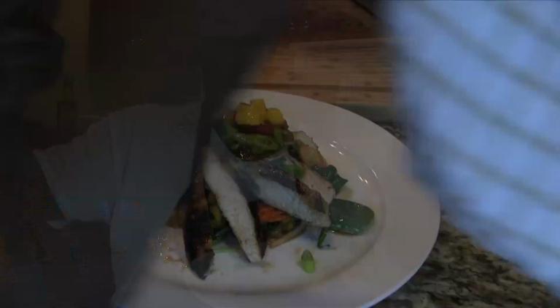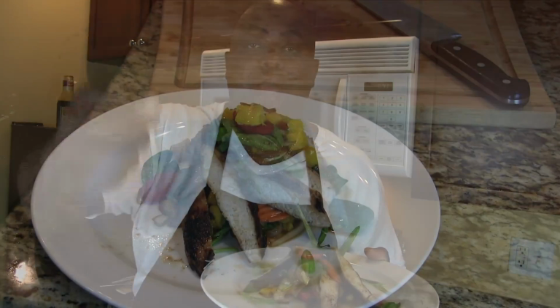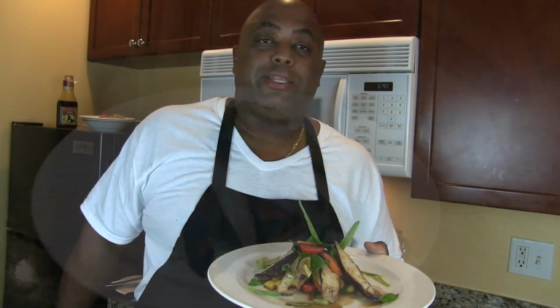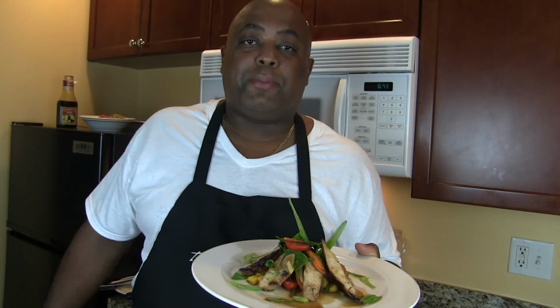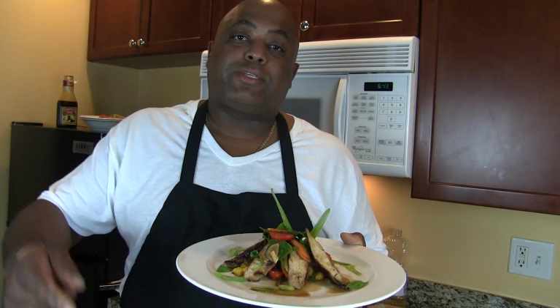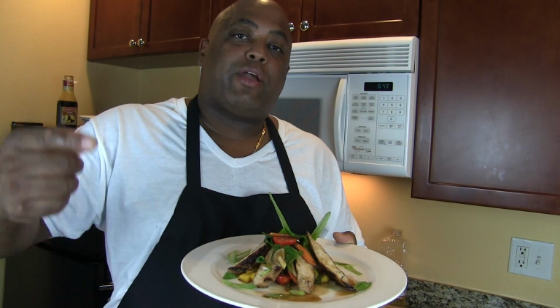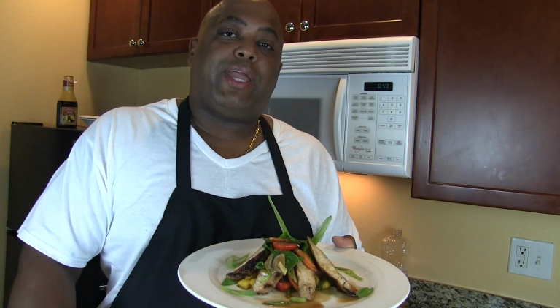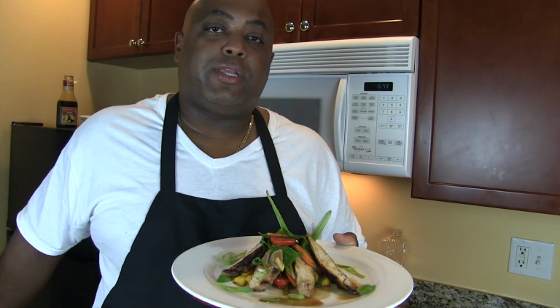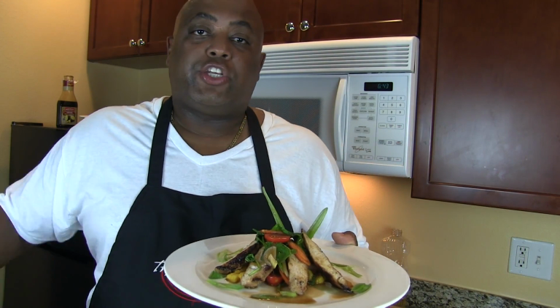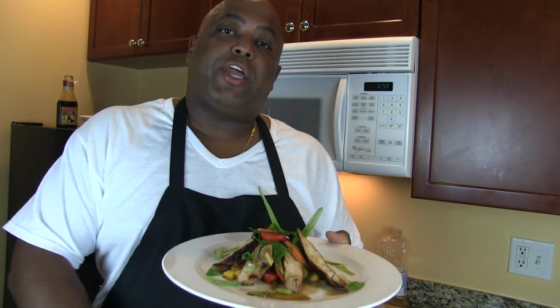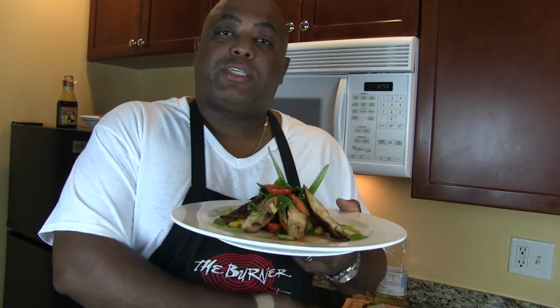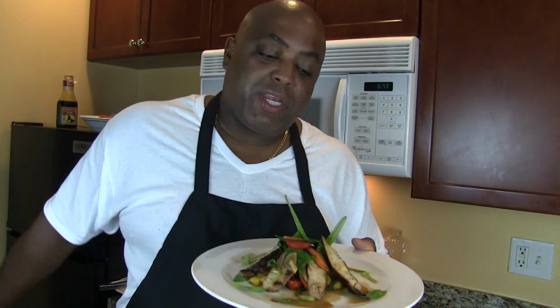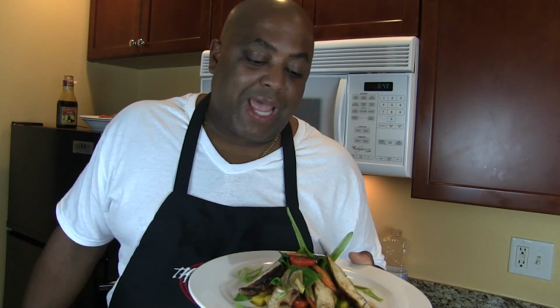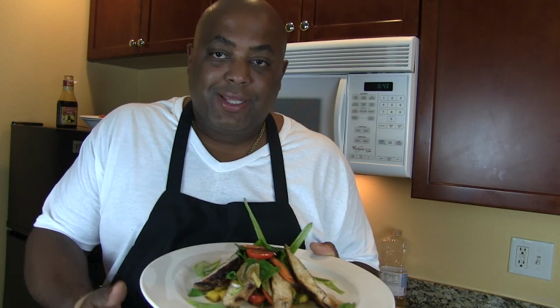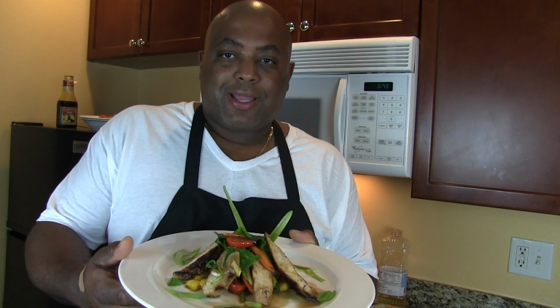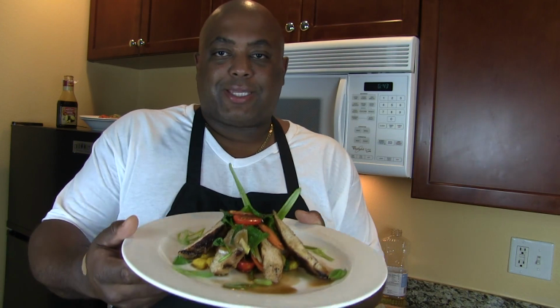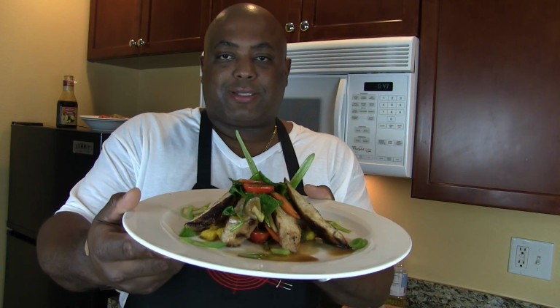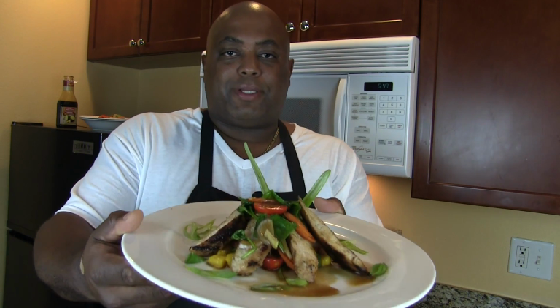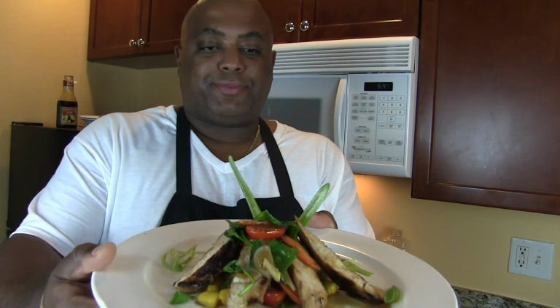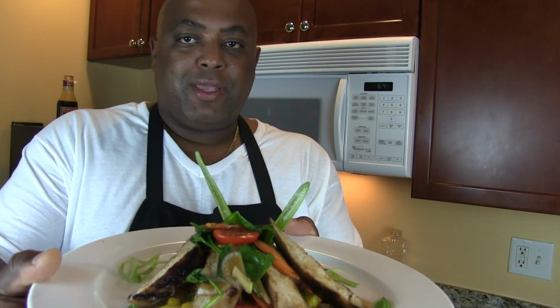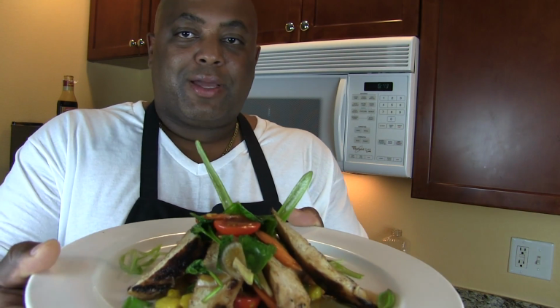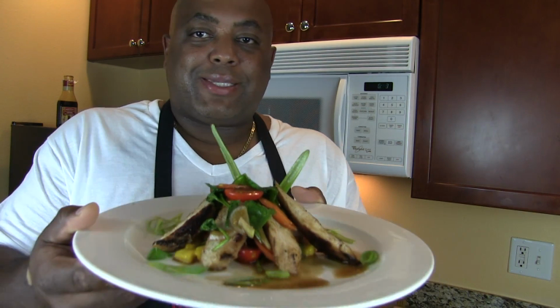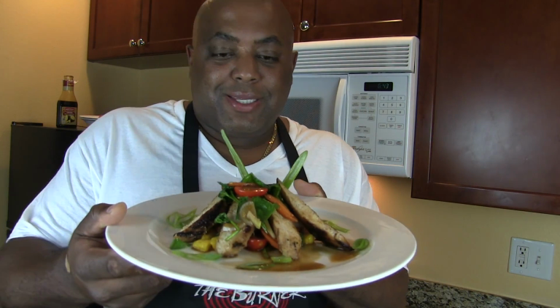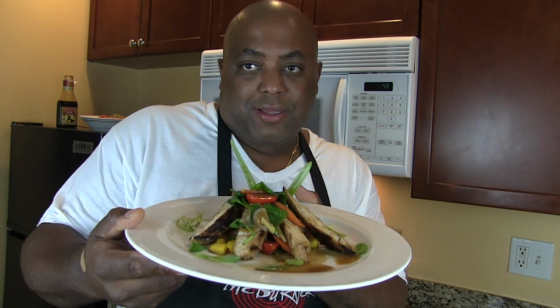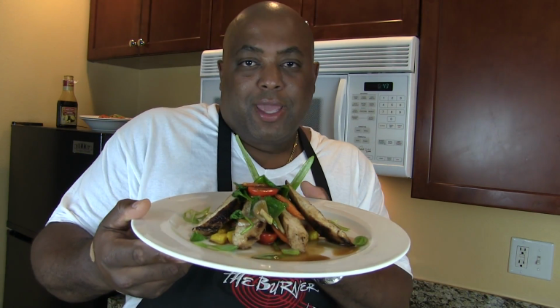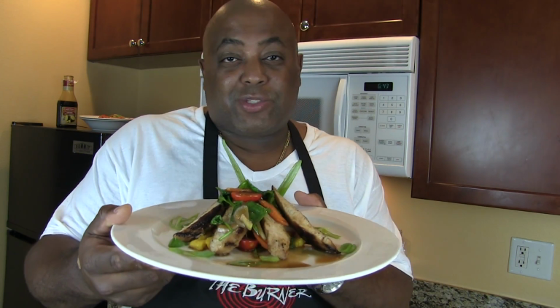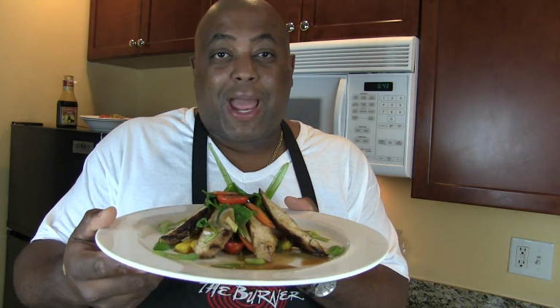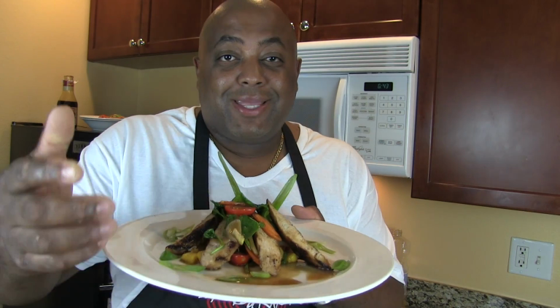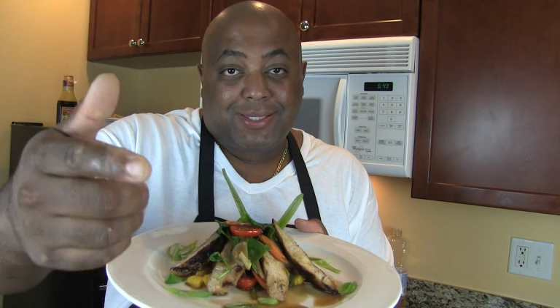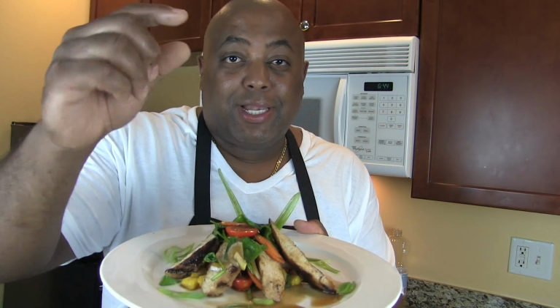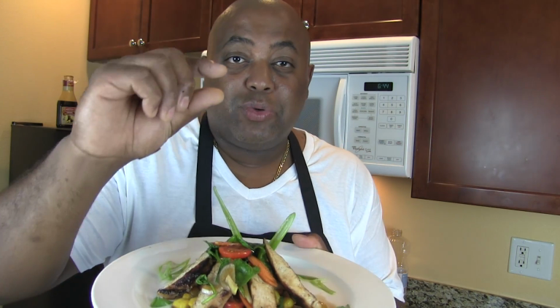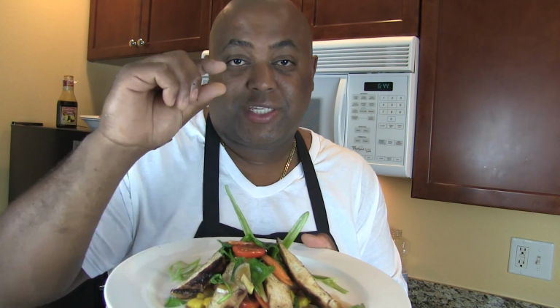There you have it, ladies and gentlemen. You got your Mango Asian Chicken Spinach Salad. Look how sexy this looks, man. Look how sexy this looks. And guess what? I did this in a little kitchen.